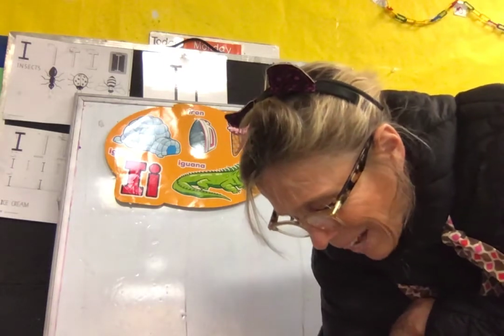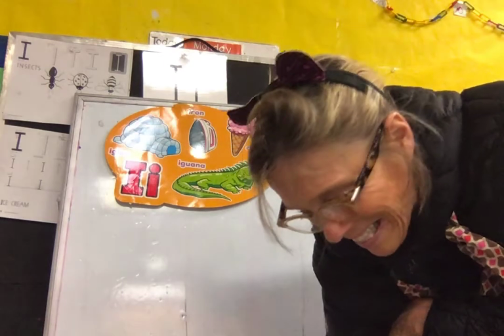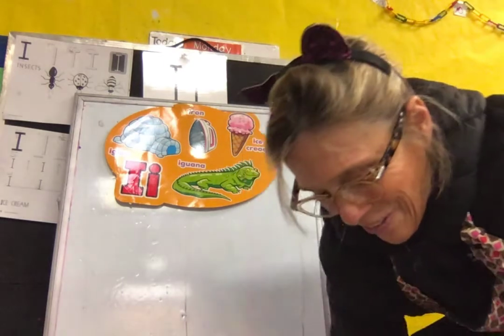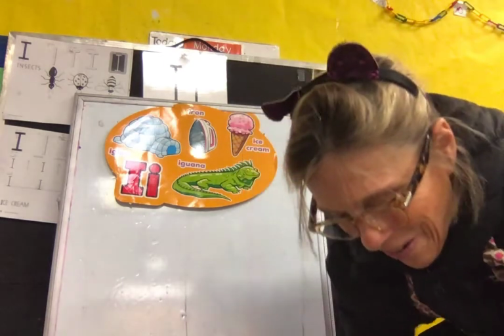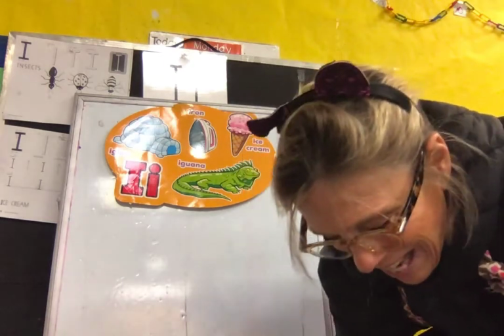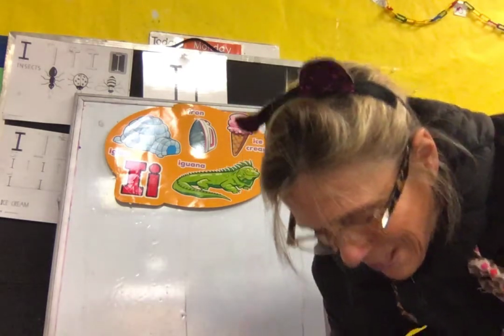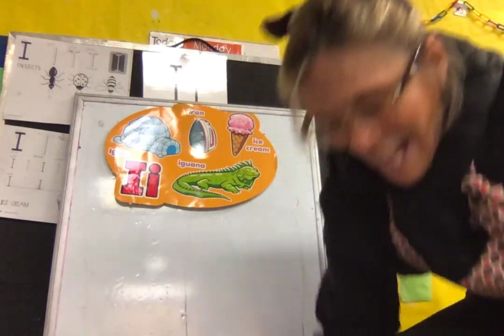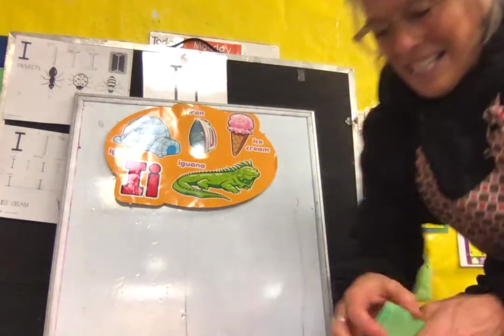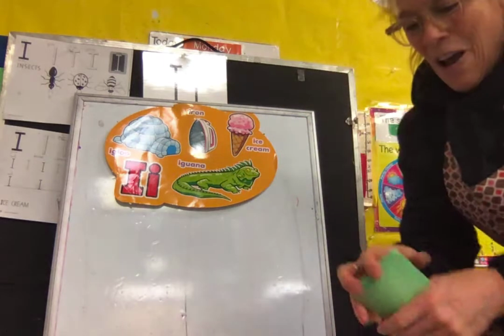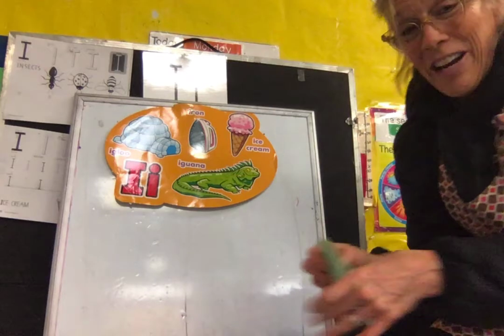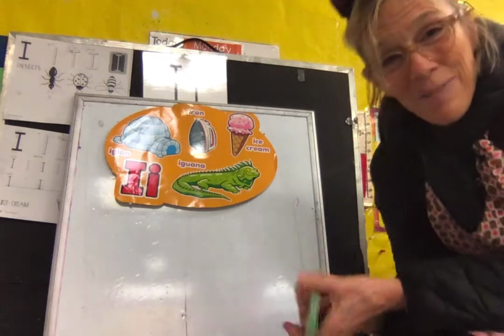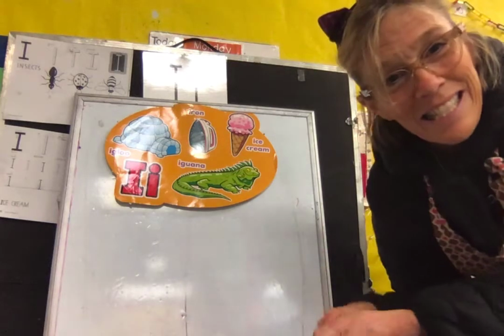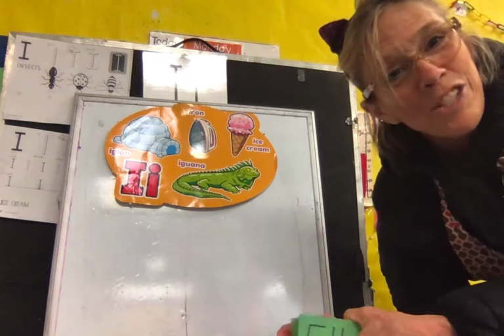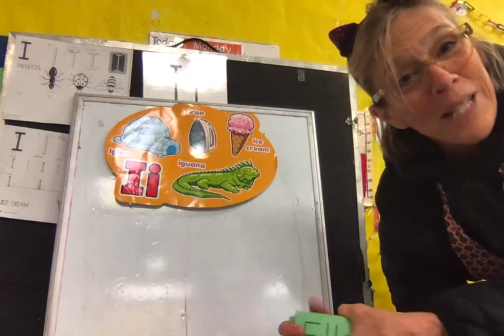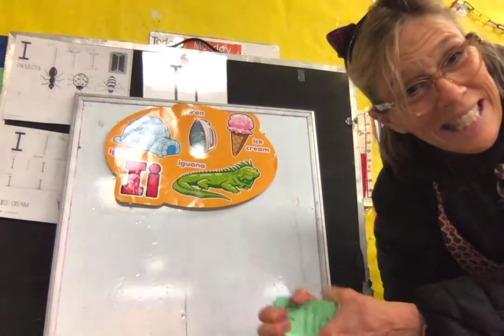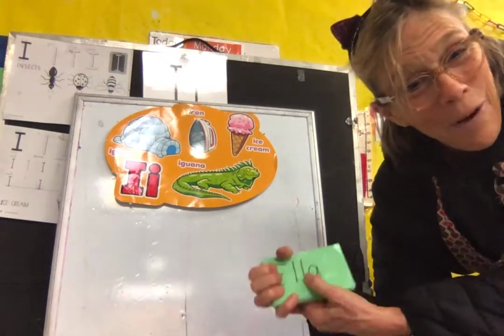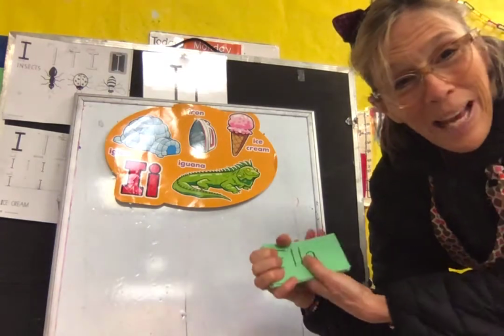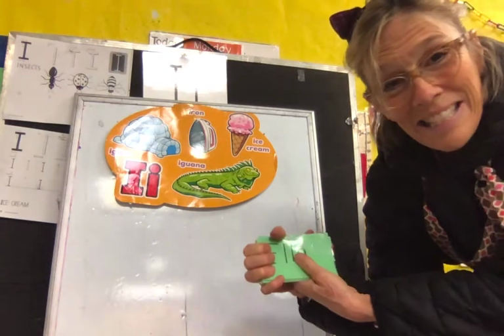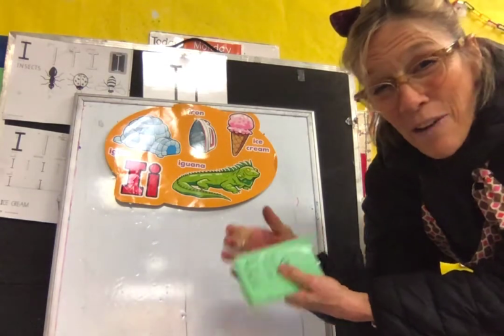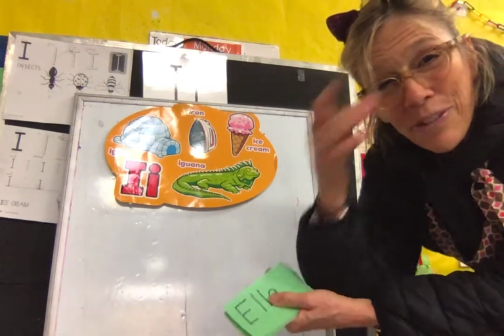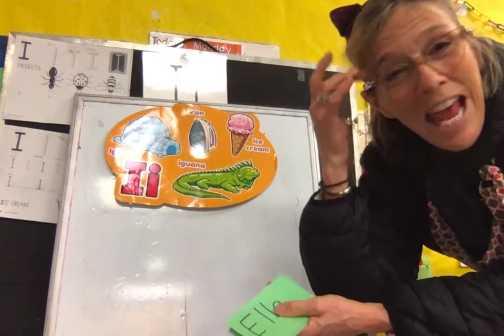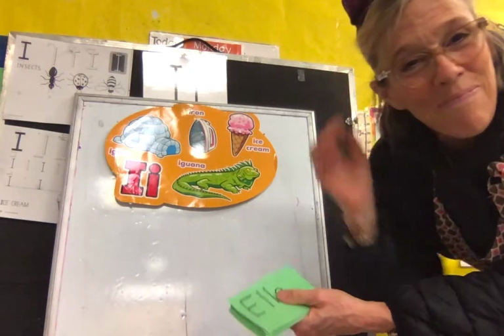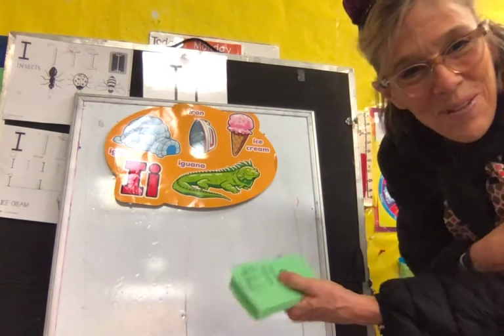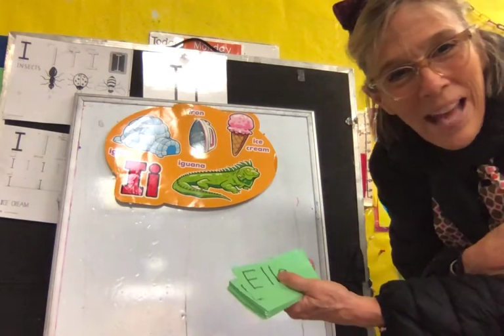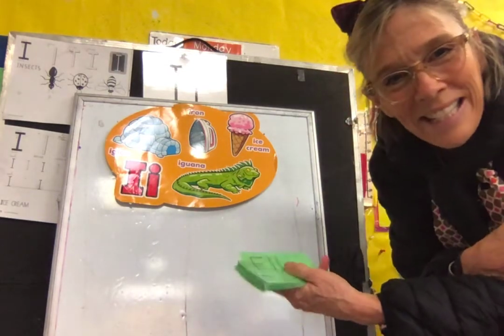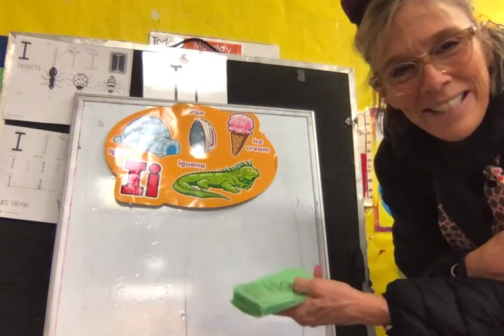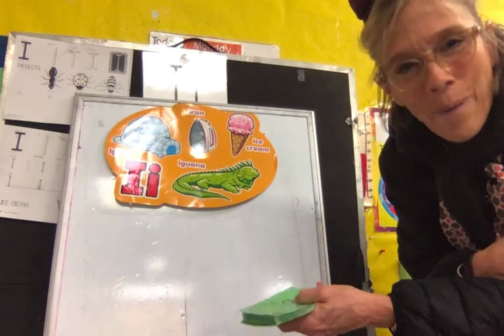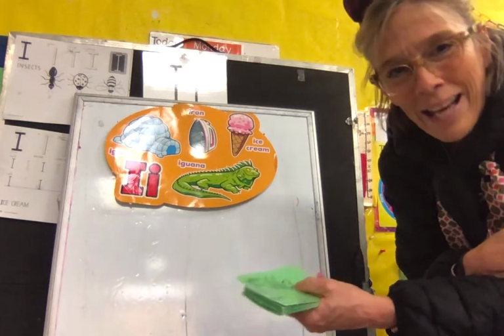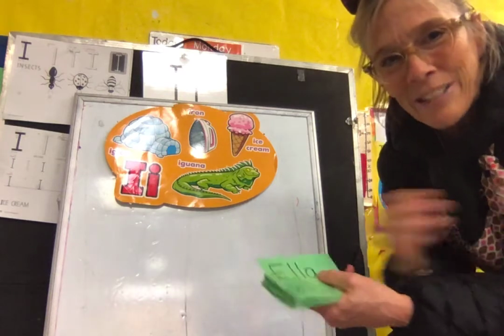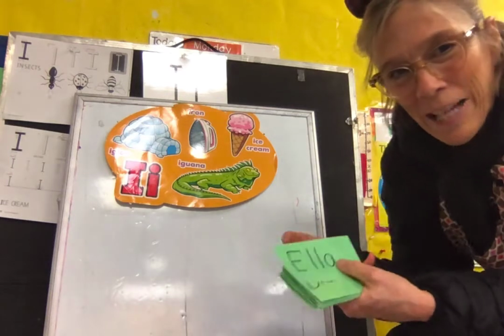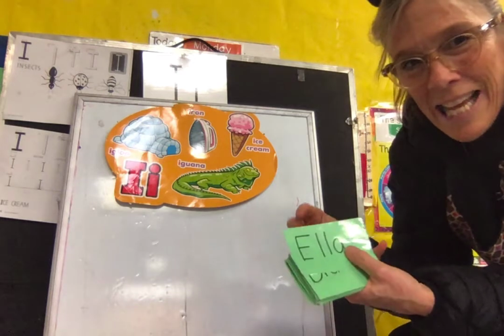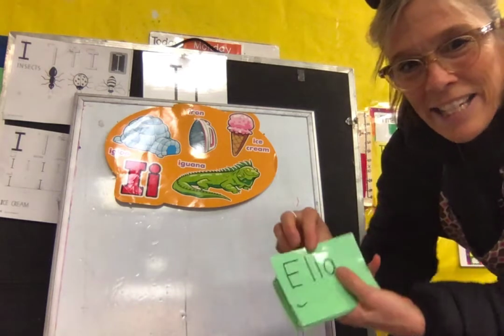Okay, let's look for our AM class. Our AM class is green. Okay, listen carefully for your name. Ready? Okay, don't forget to say here.